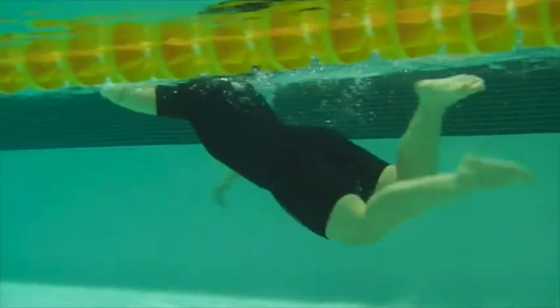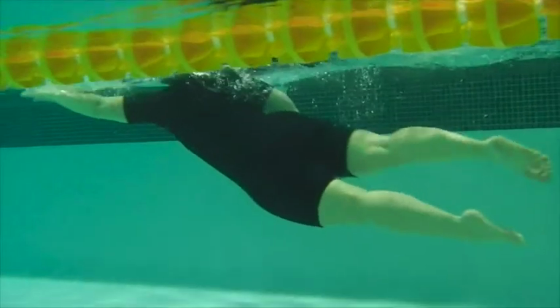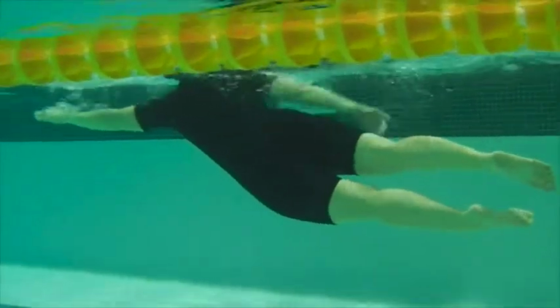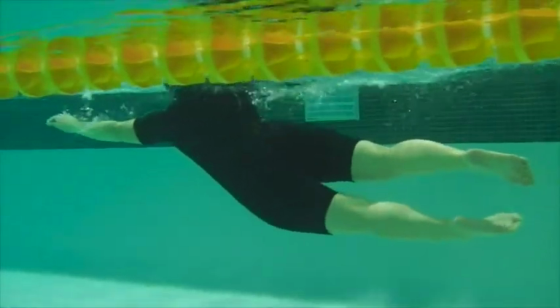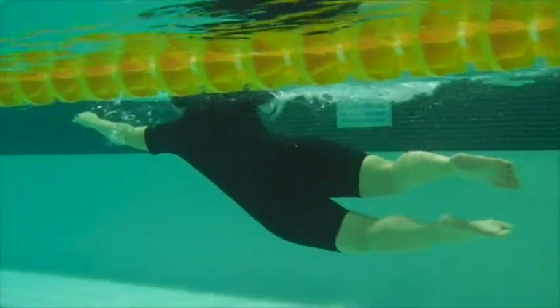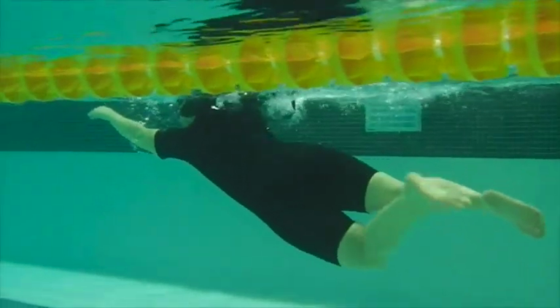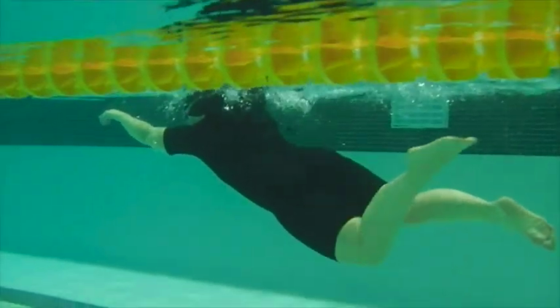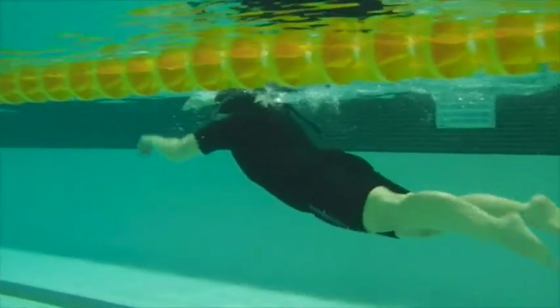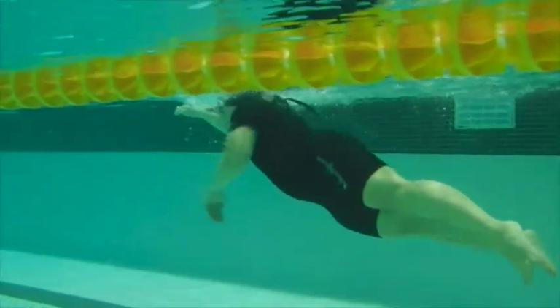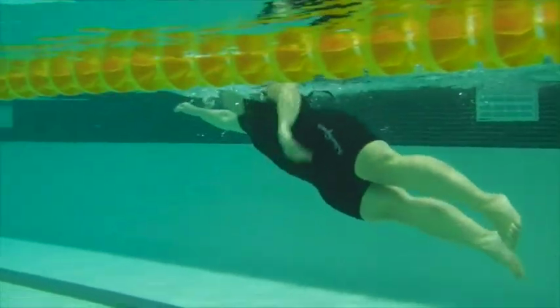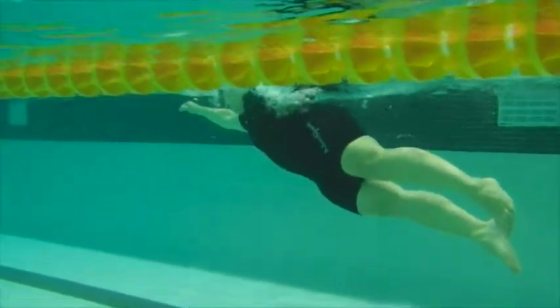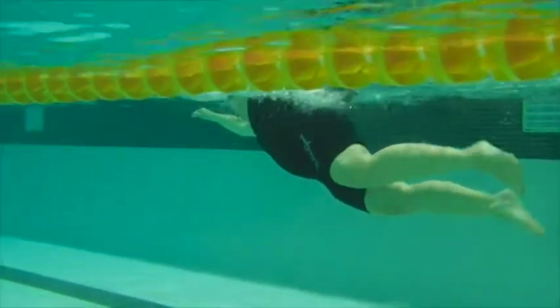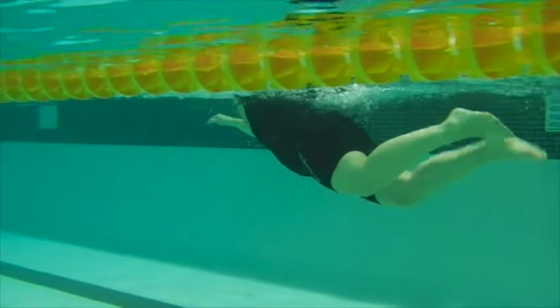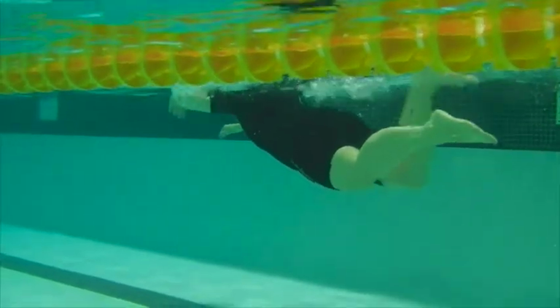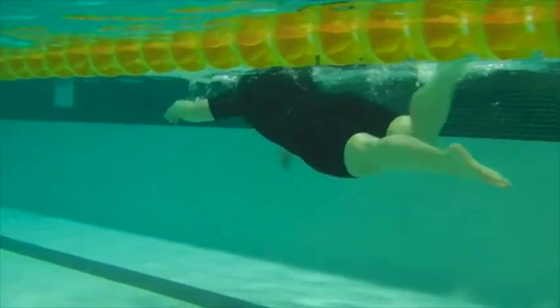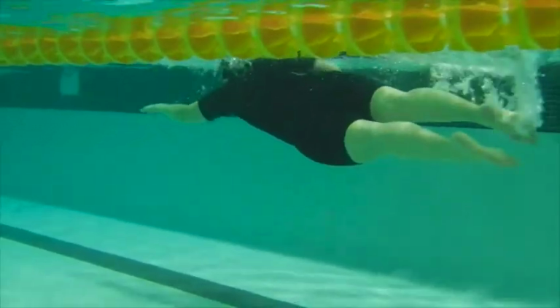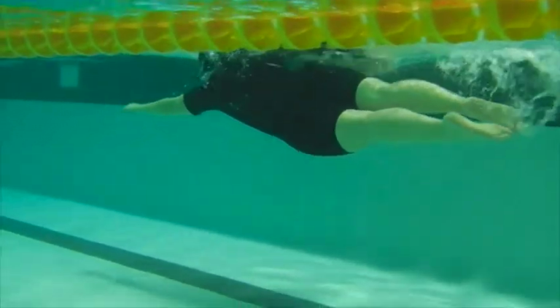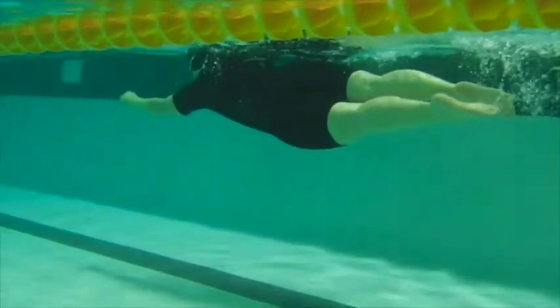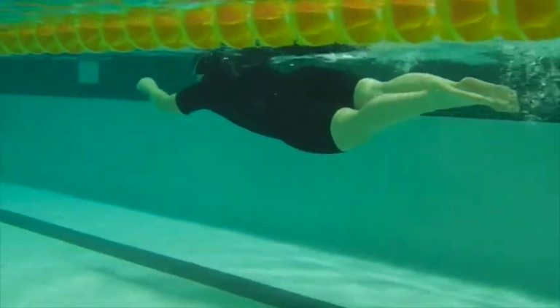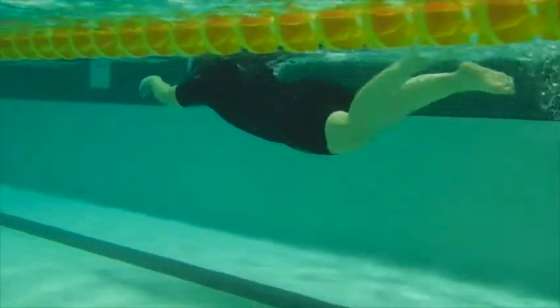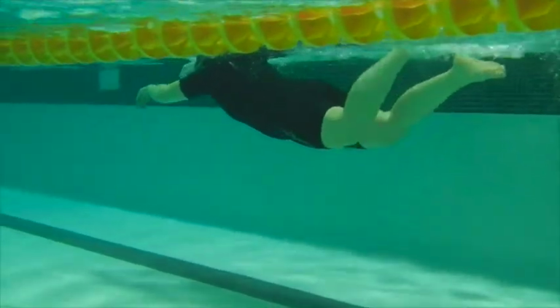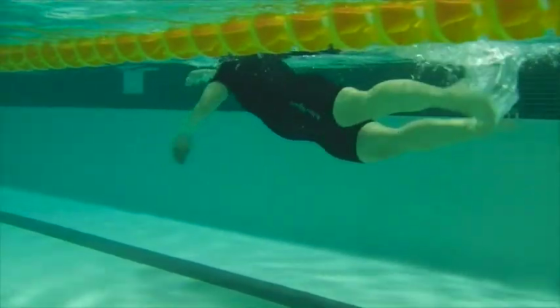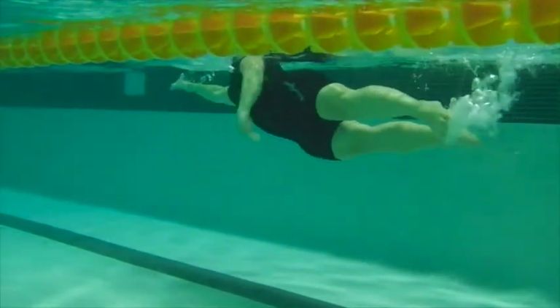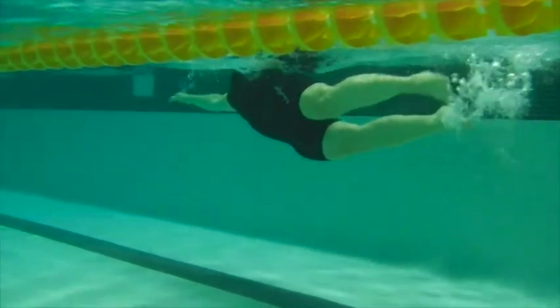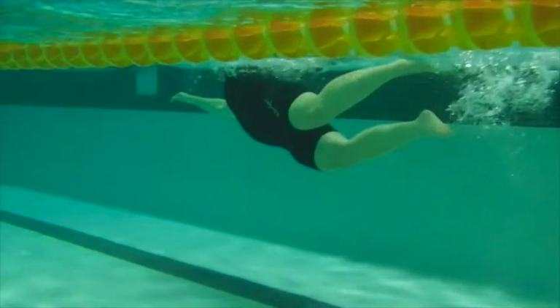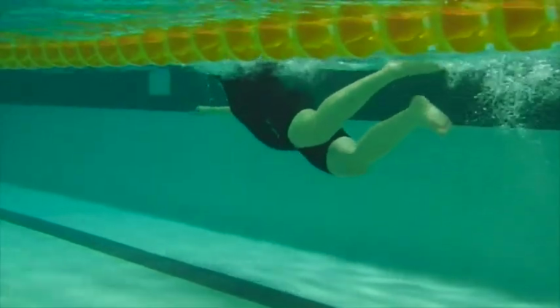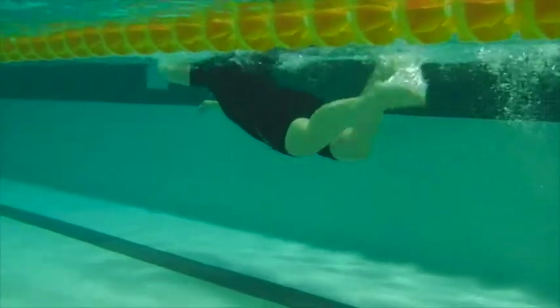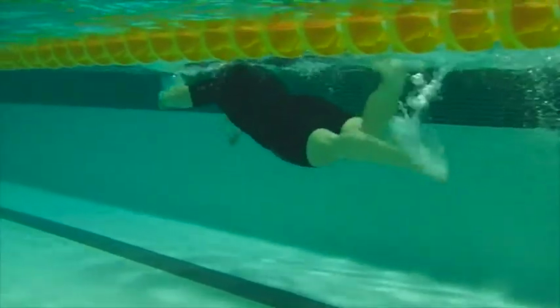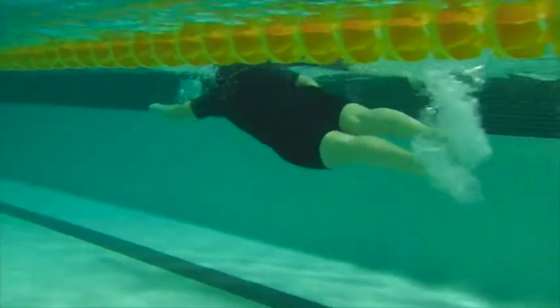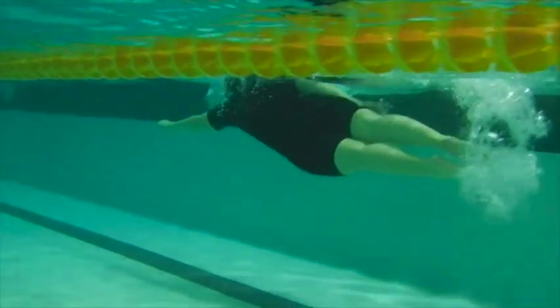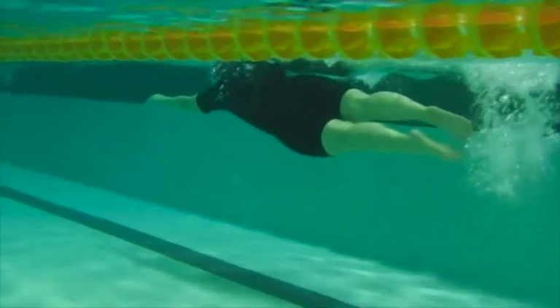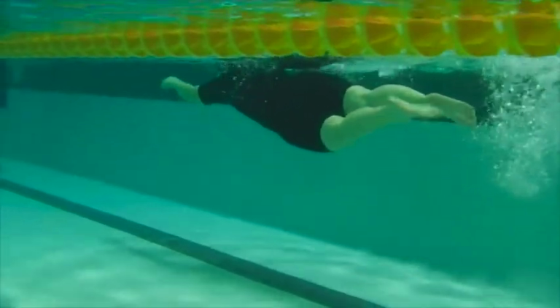Knees start to drop here. Awesome job — you're breathing, you're swimming, you're making everything work. This is just a really good indication of where your body is during your swim.